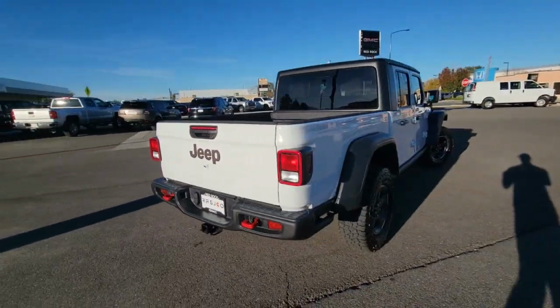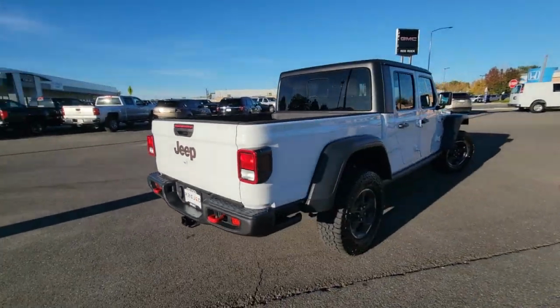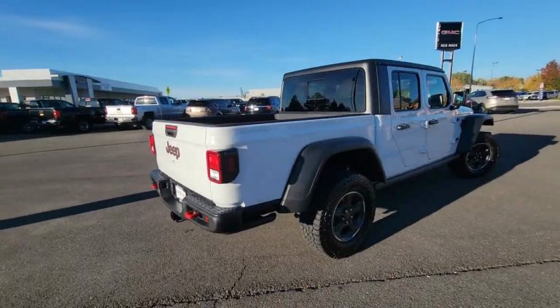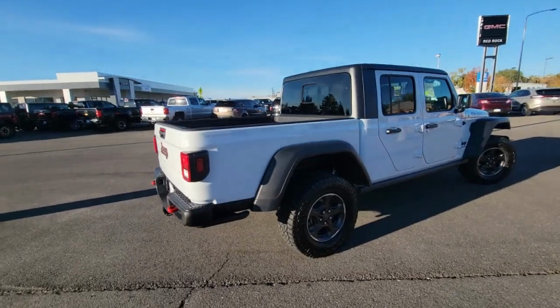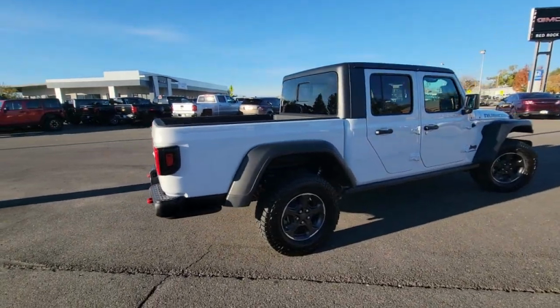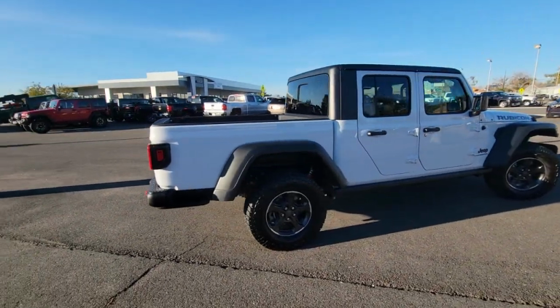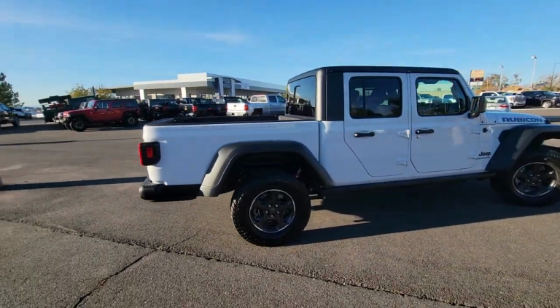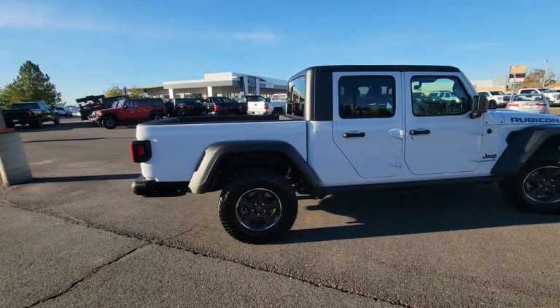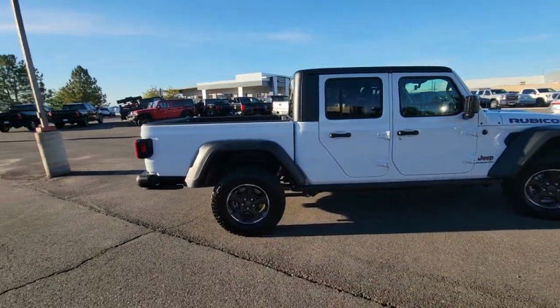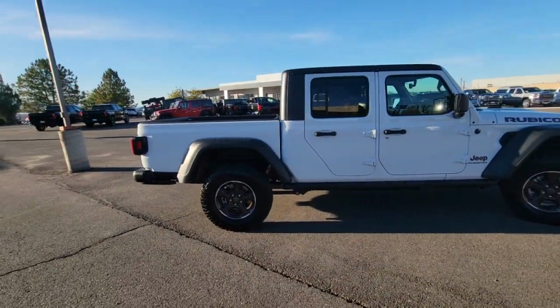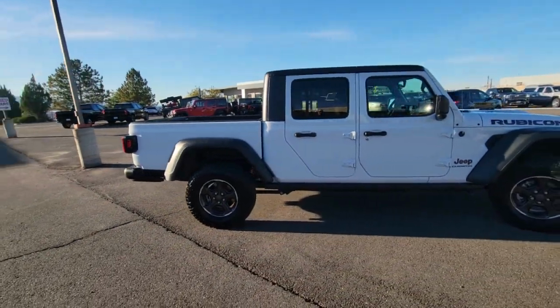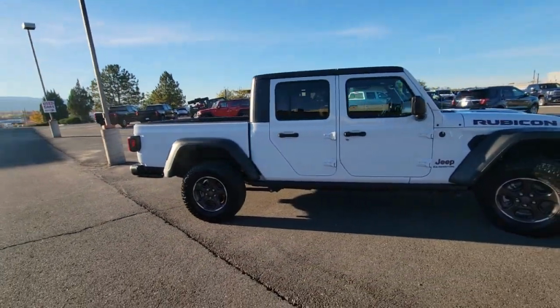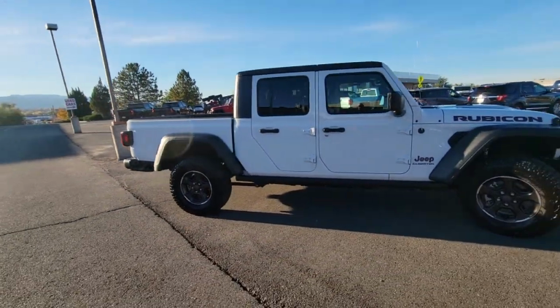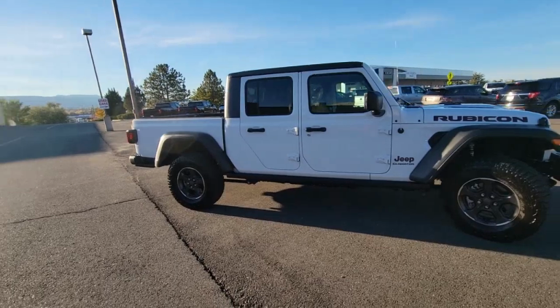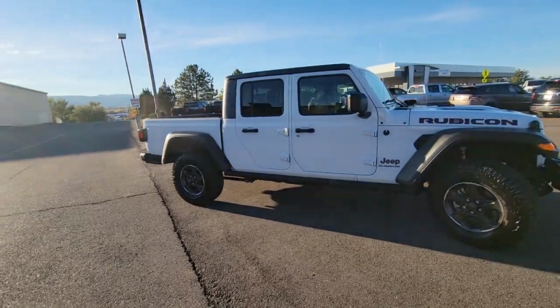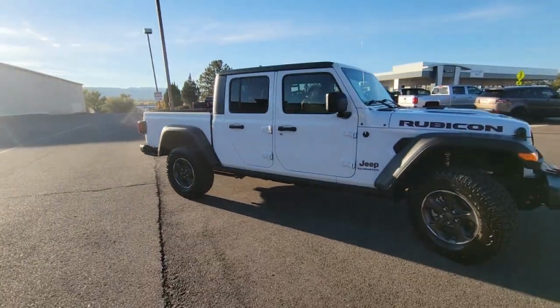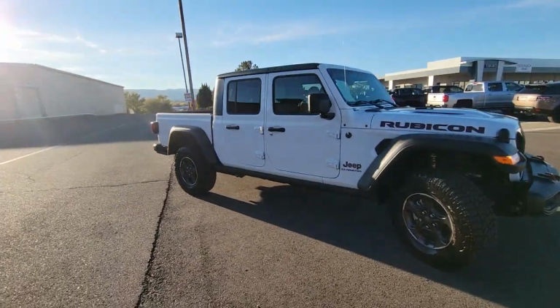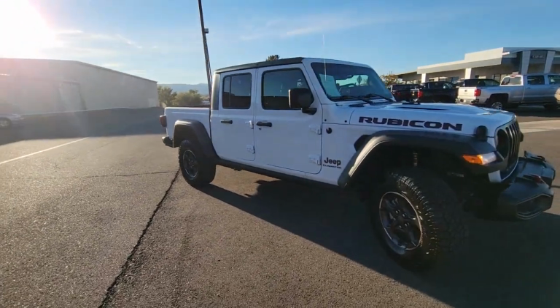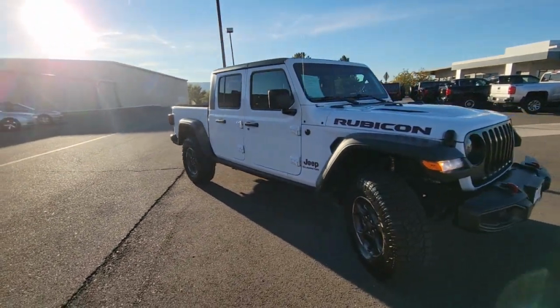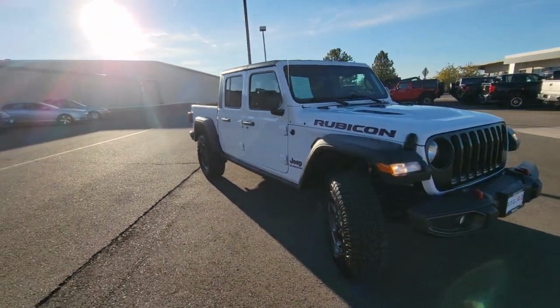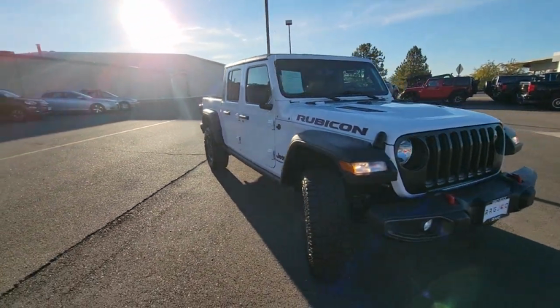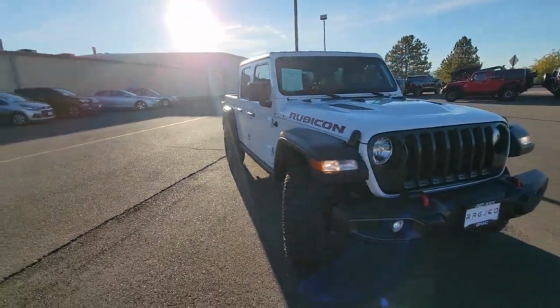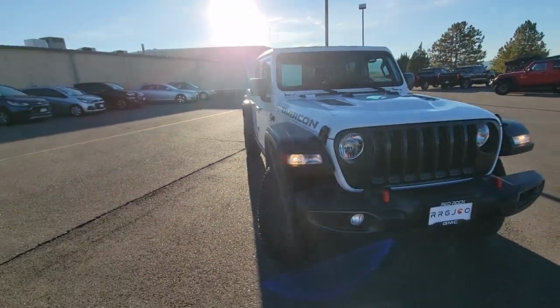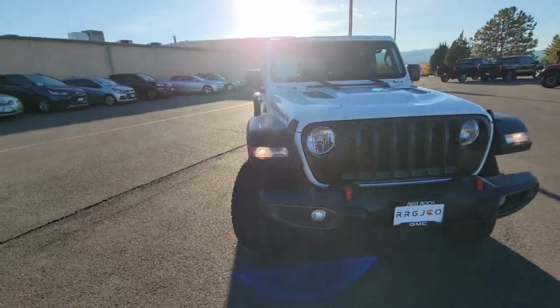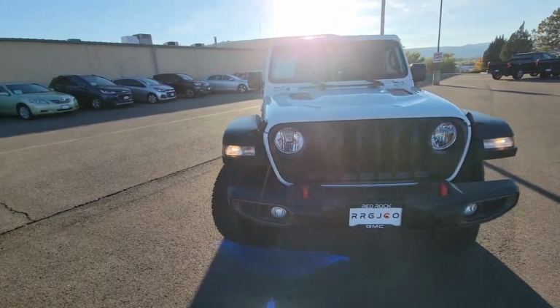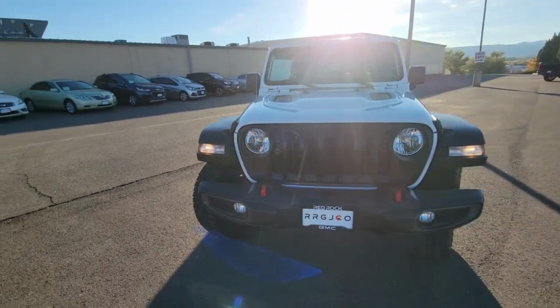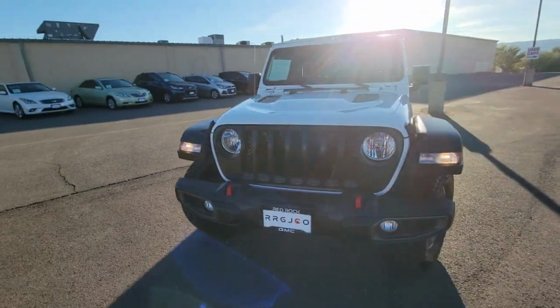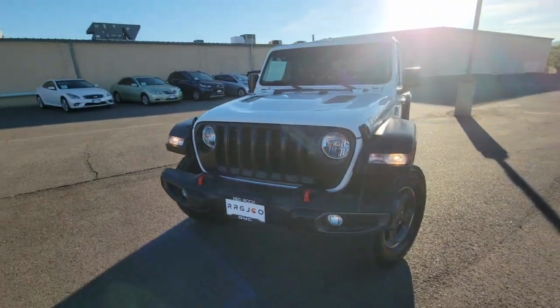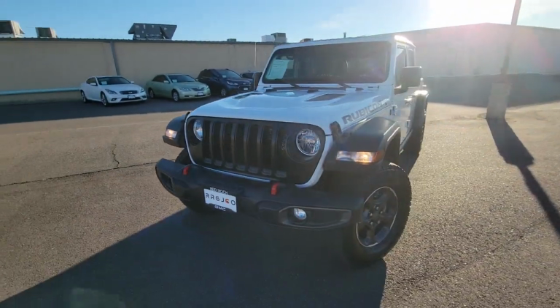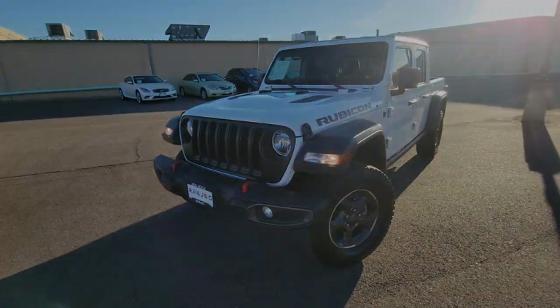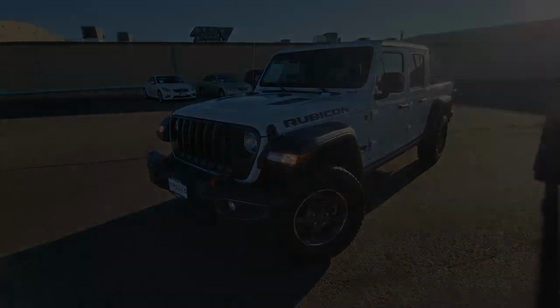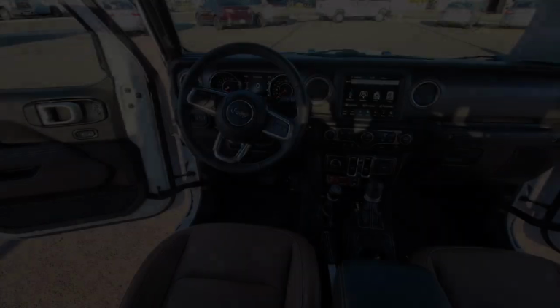Available with a long list of off-road specific options, this midsize pickup's extended wheelbase offers a smooth ride and roomy rear seating. Tech-savvy infotainment and advanced safety features are on board to keep you safe, connected, and entertained.